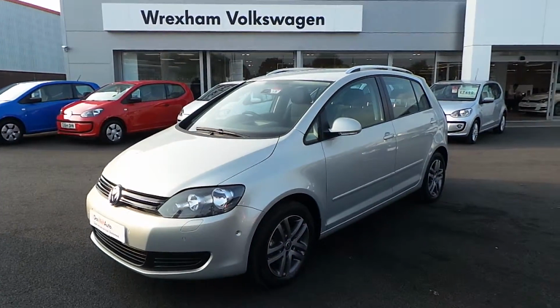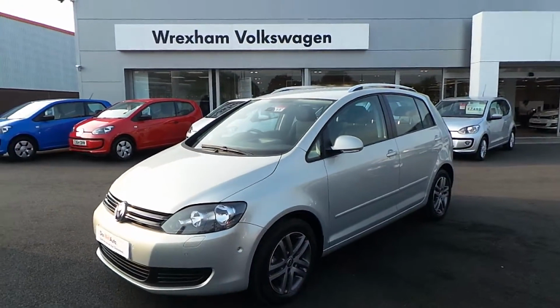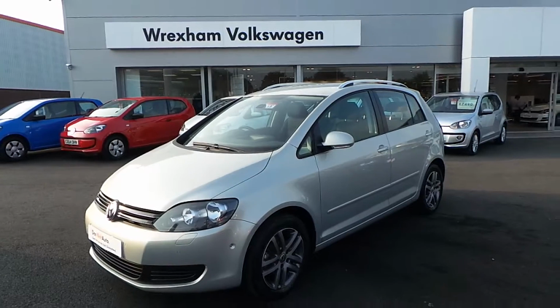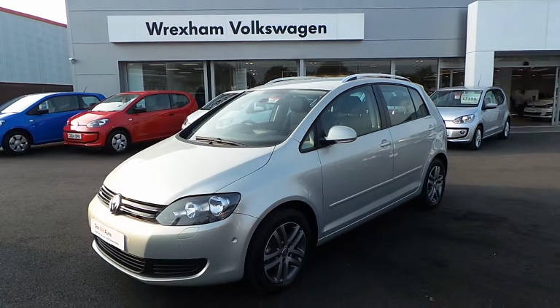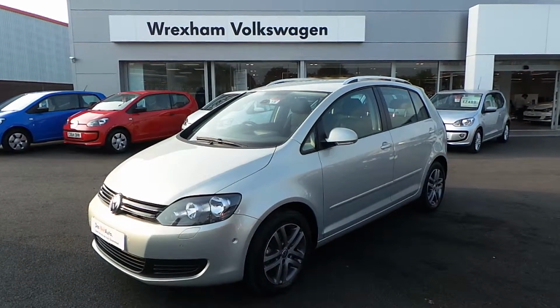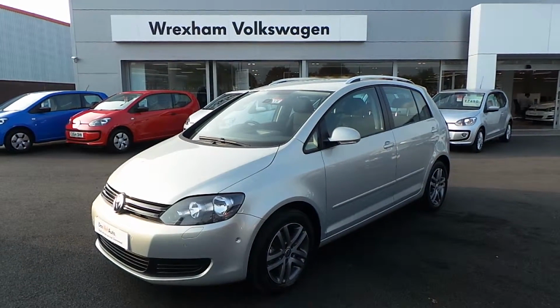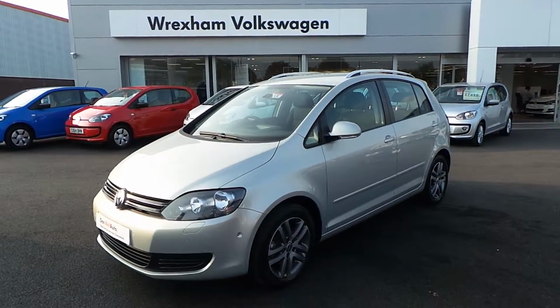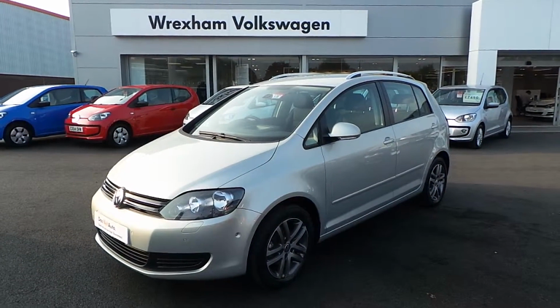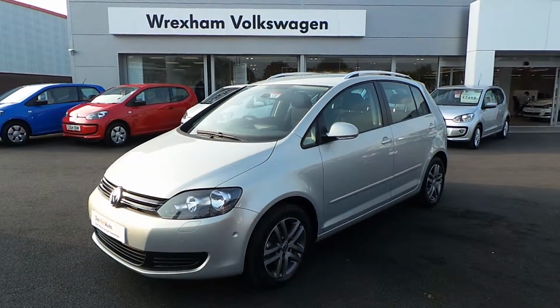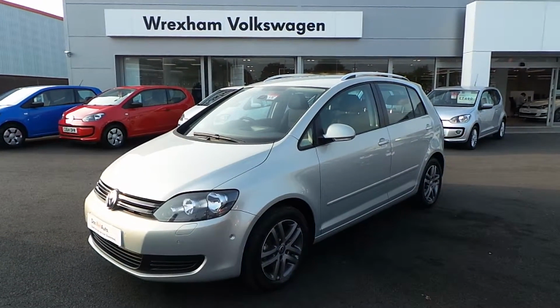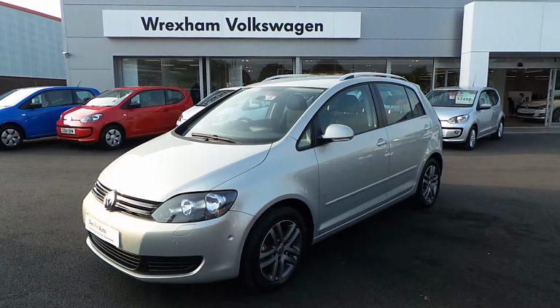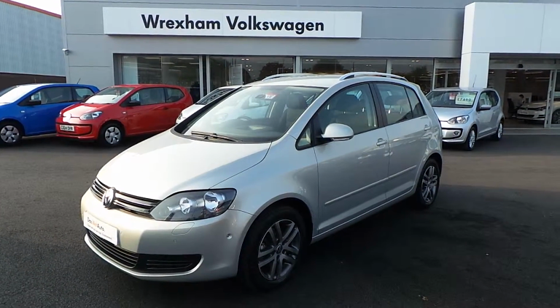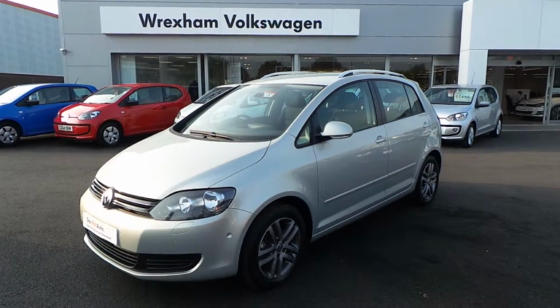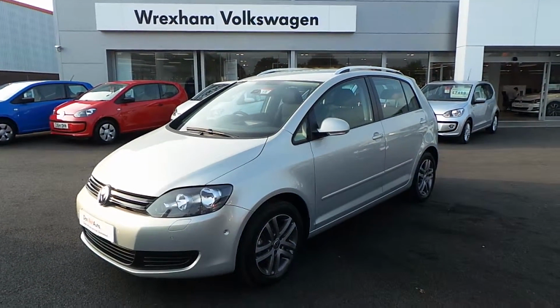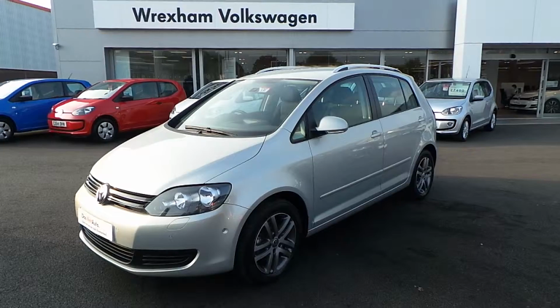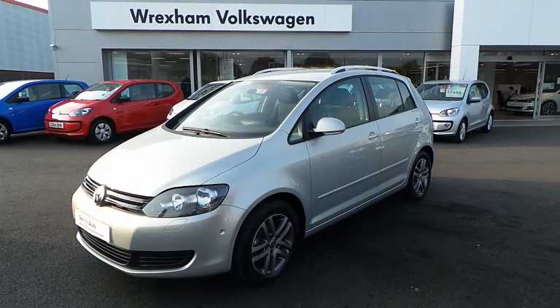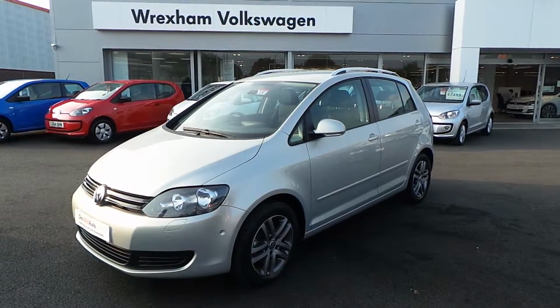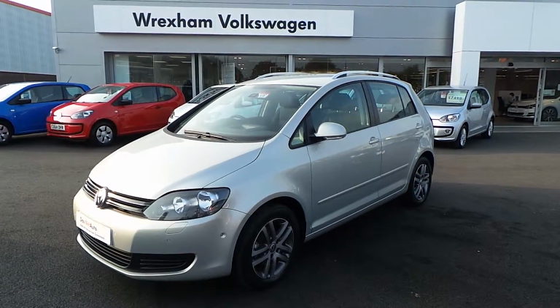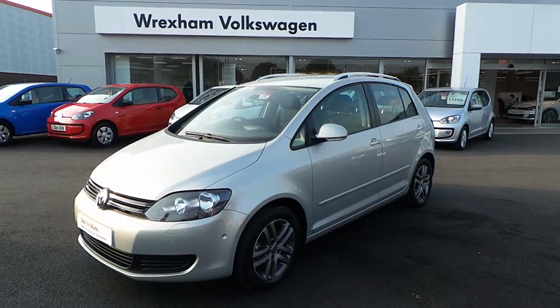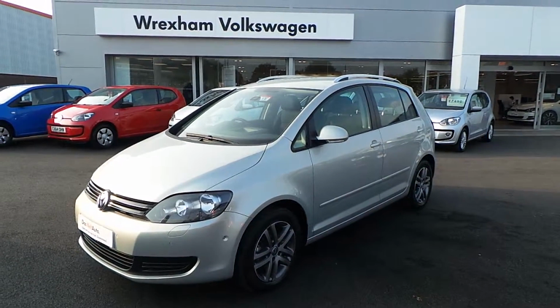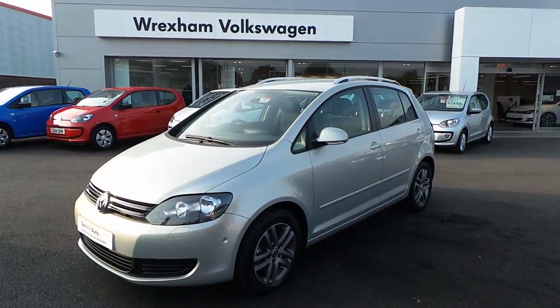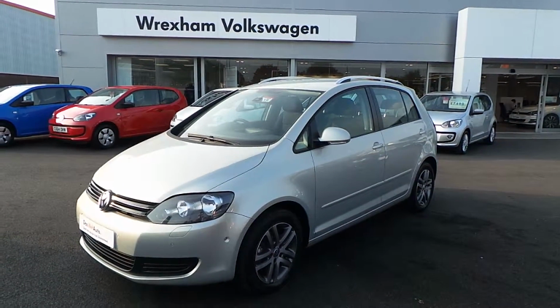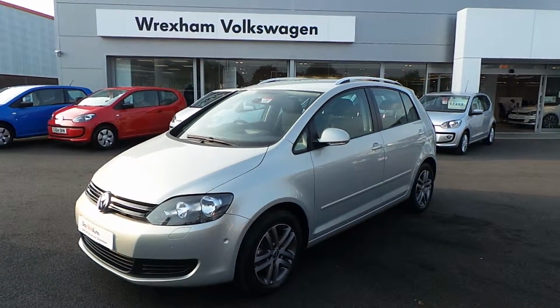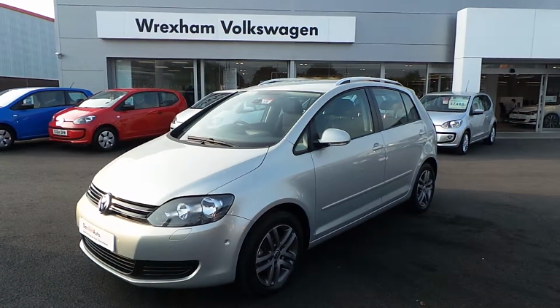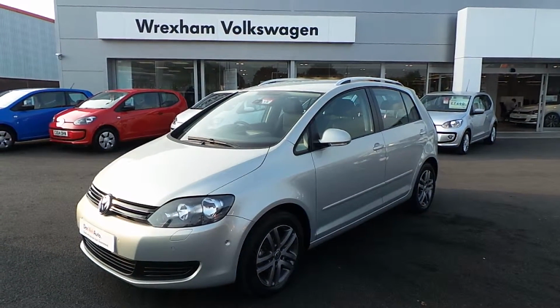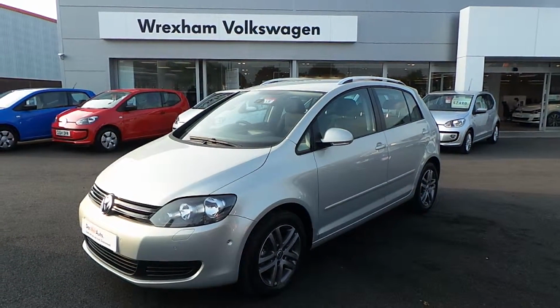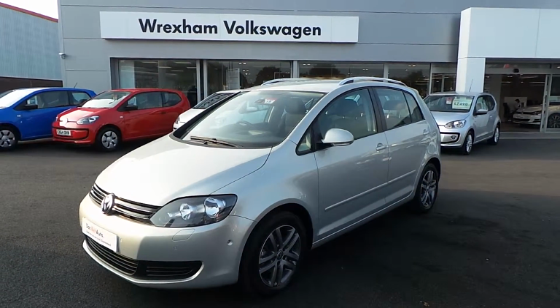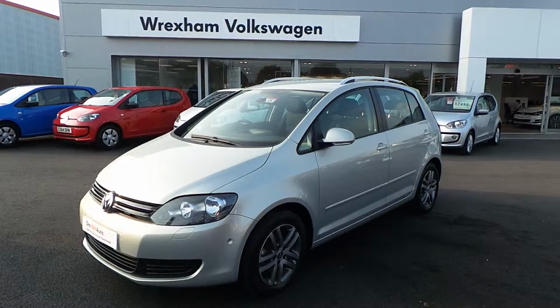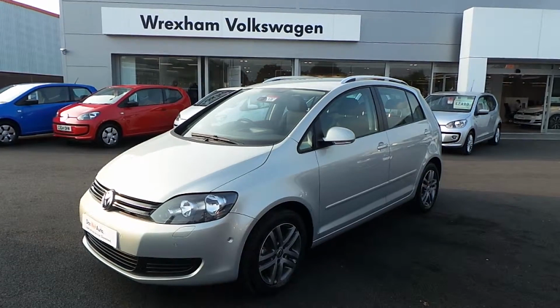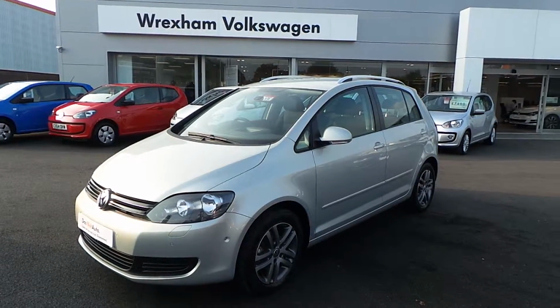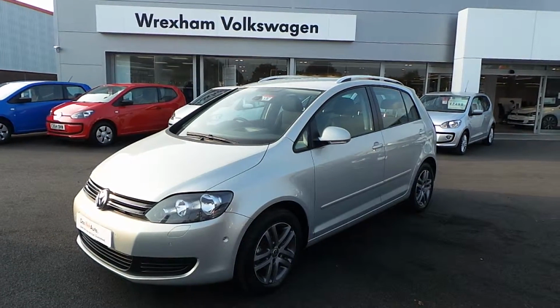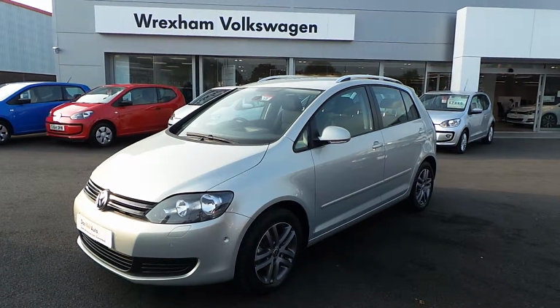We have some fantastic finance options on this car, so if you want to give us a call we can discuss this, or if you simply want to arrange a test drive, give Phil Sadler a ring on 01978 340 600. Thanks for watching.